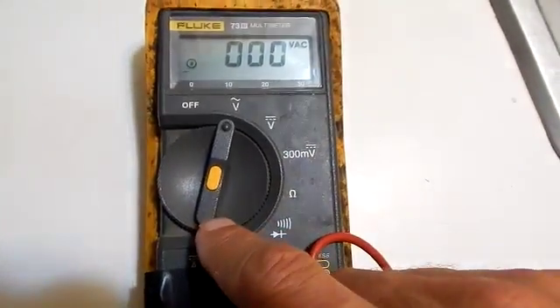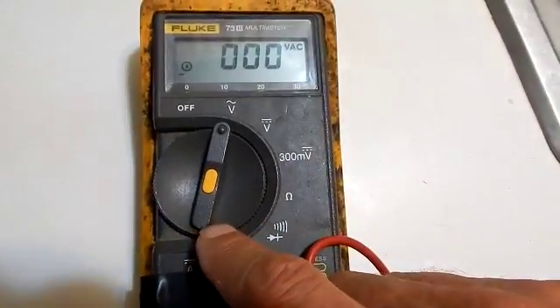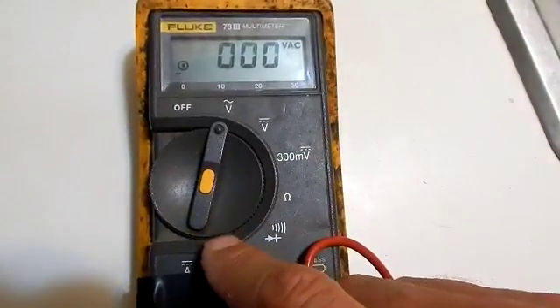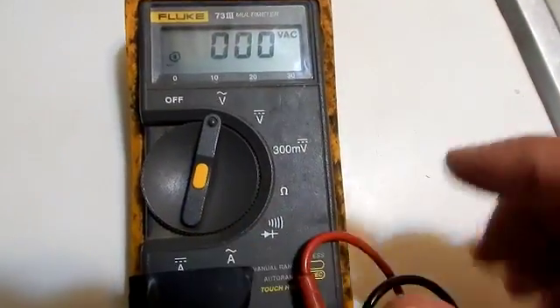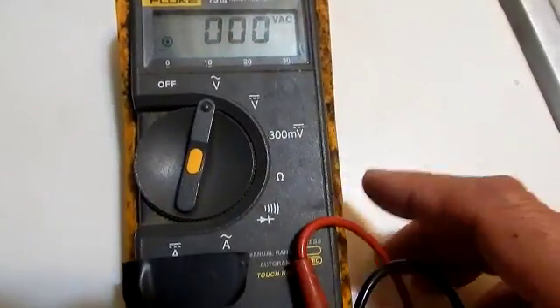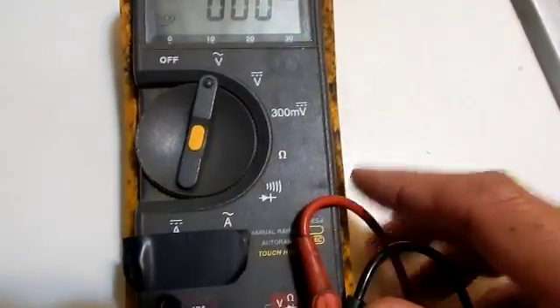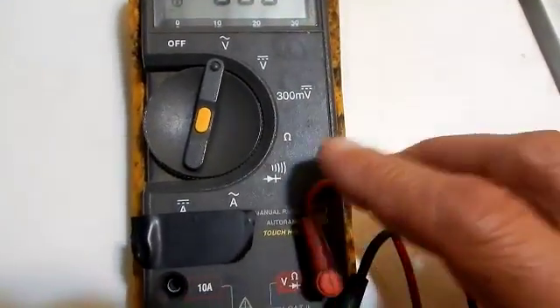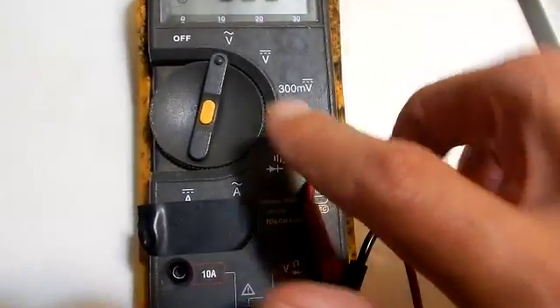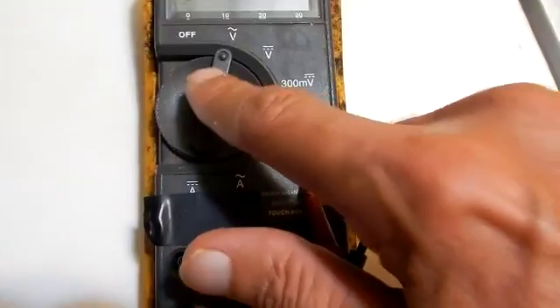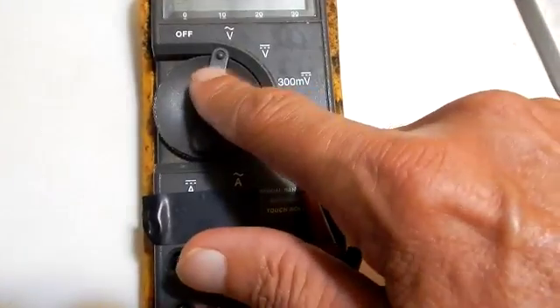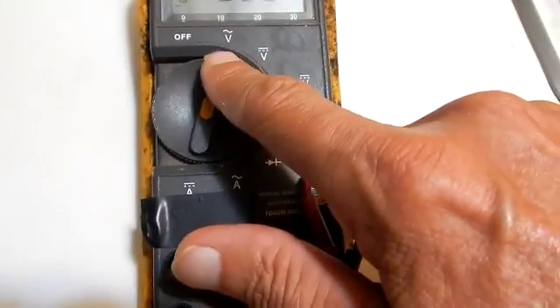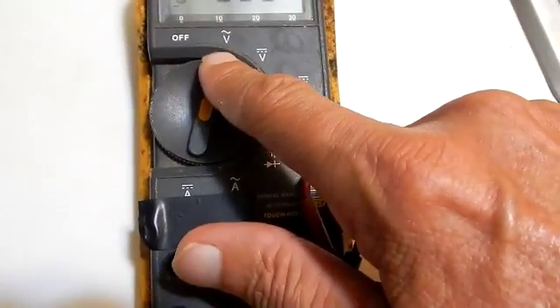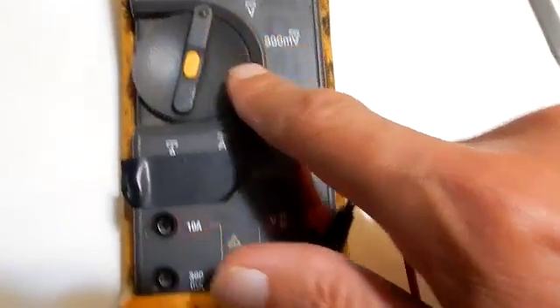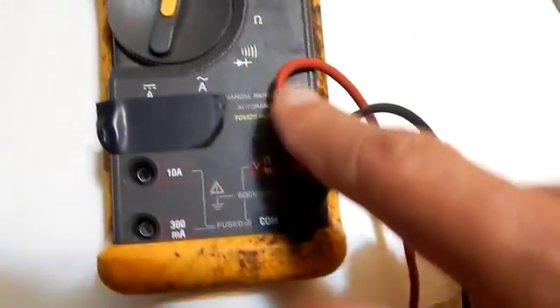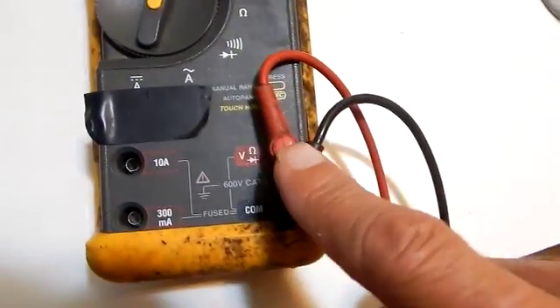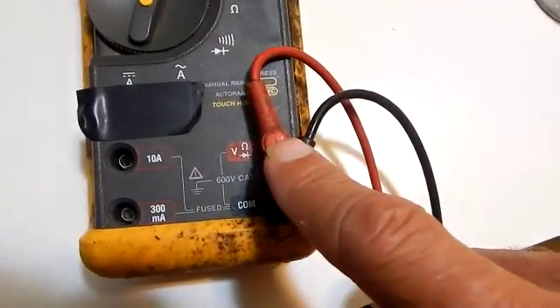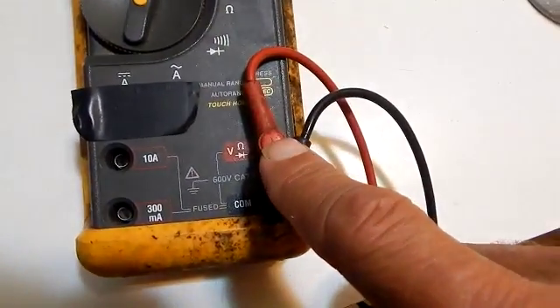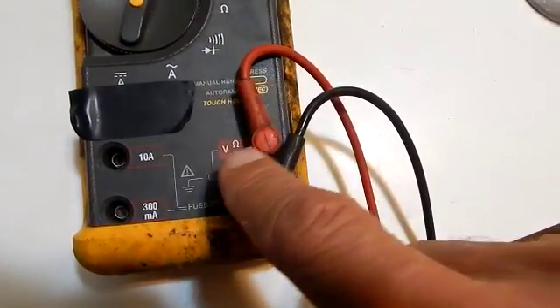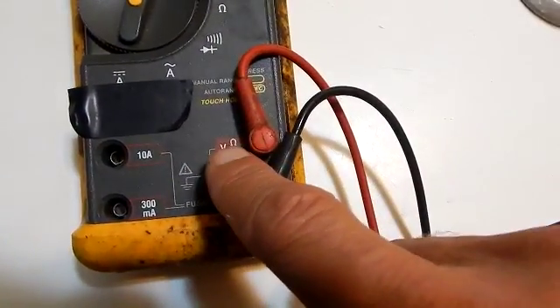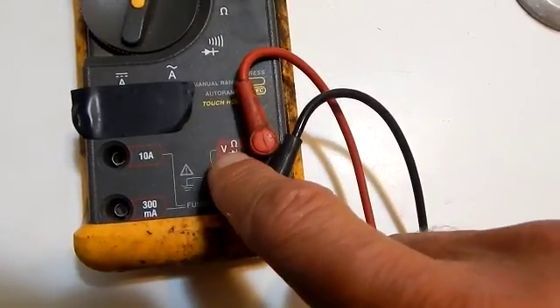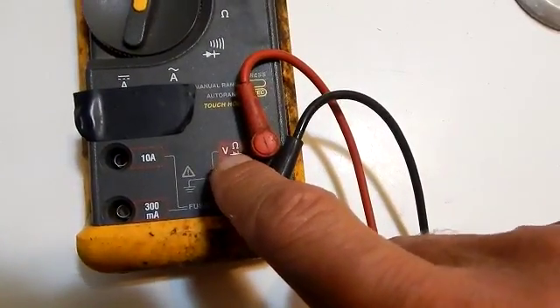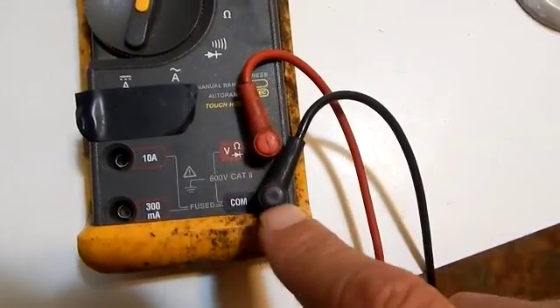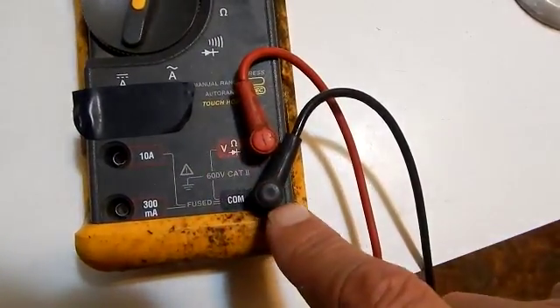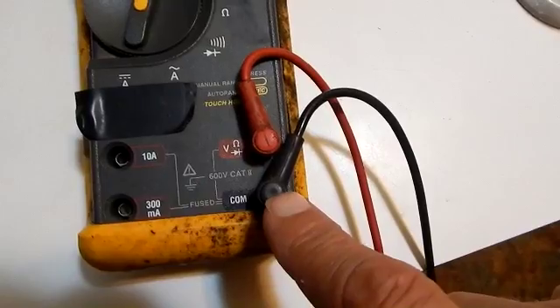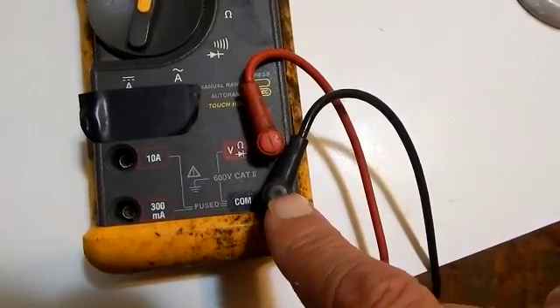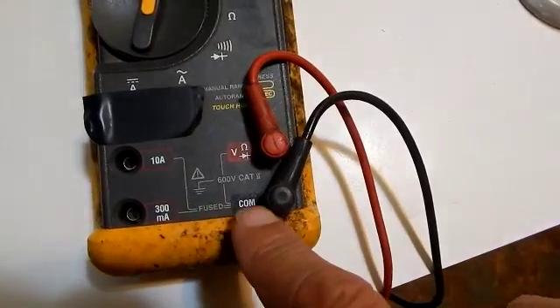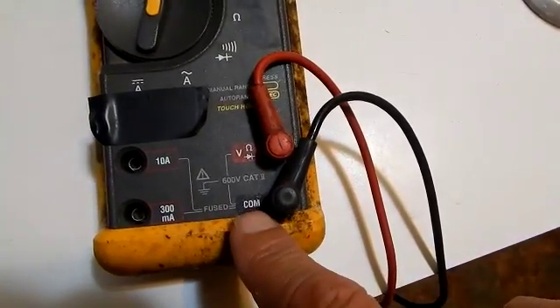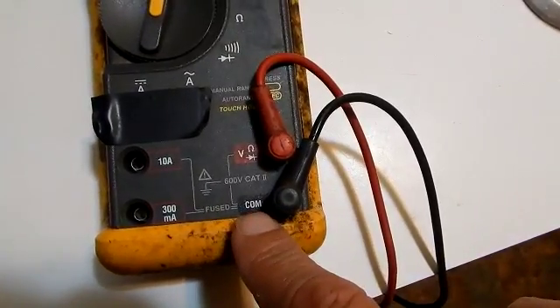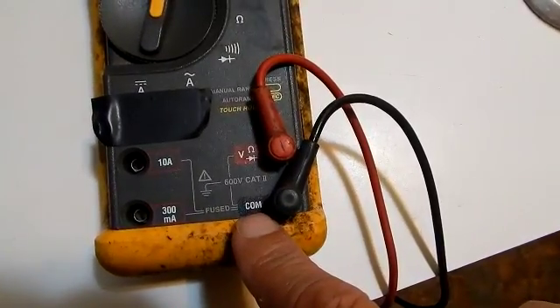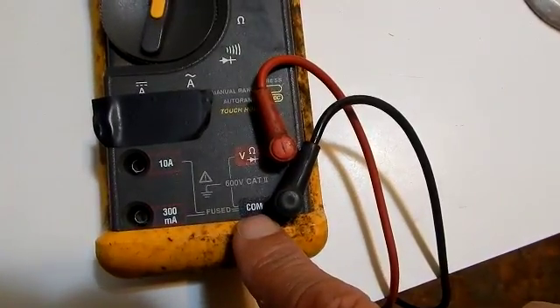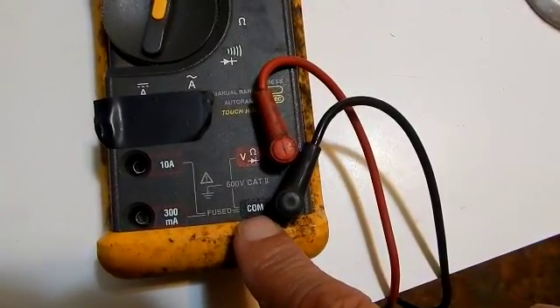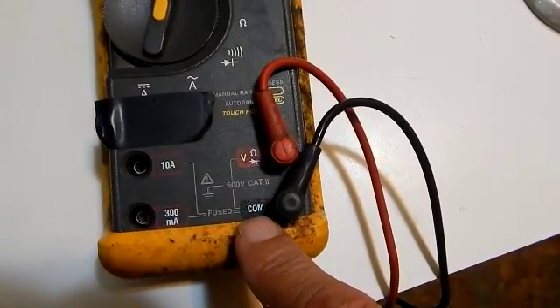For your meter, first you want to have your function select switch in volt AC mode, your red meter lead in the voltage socket, and your black meter lead in the common or ground socket.